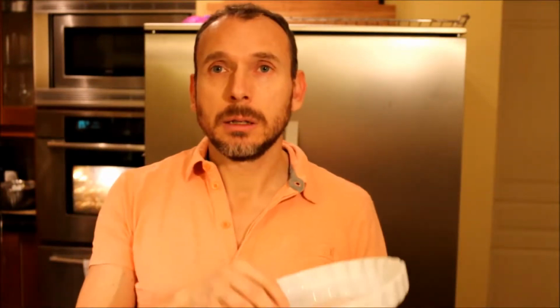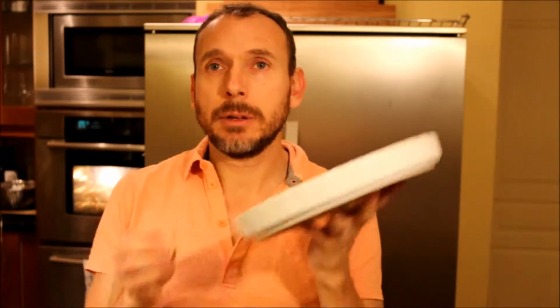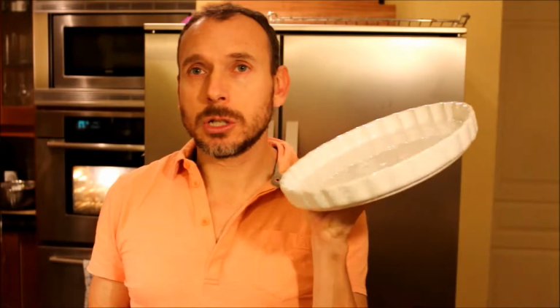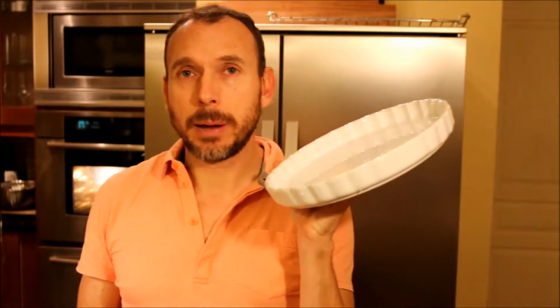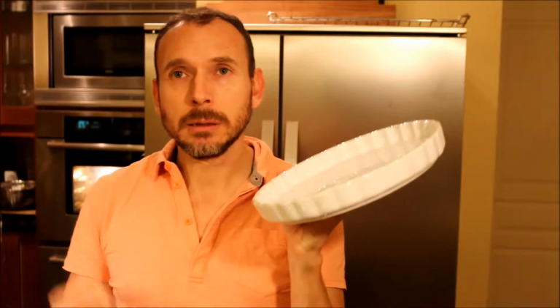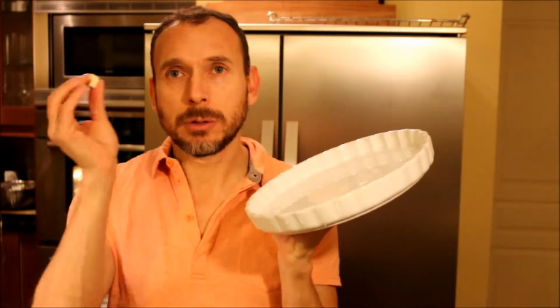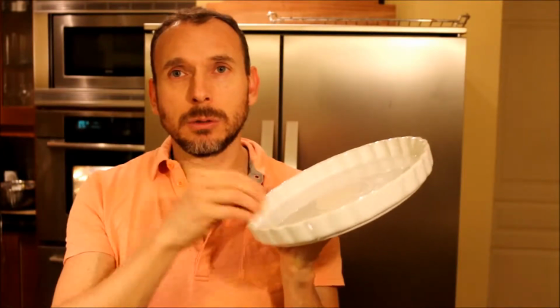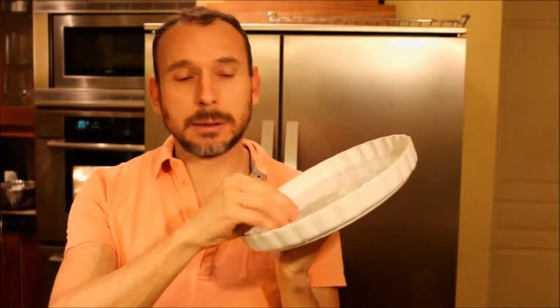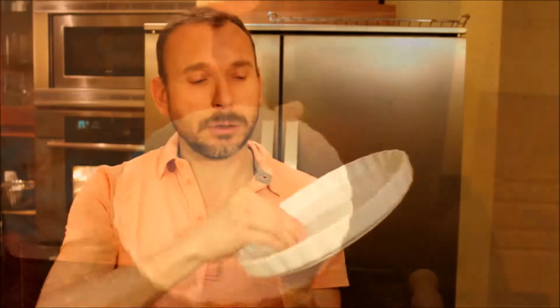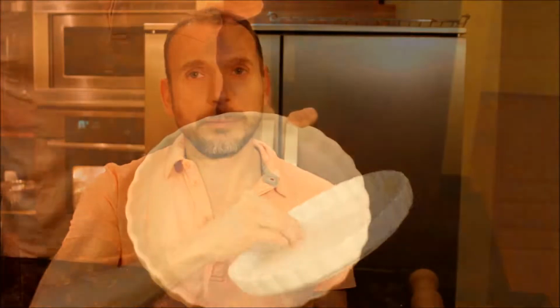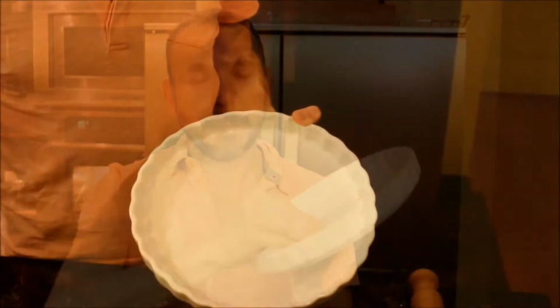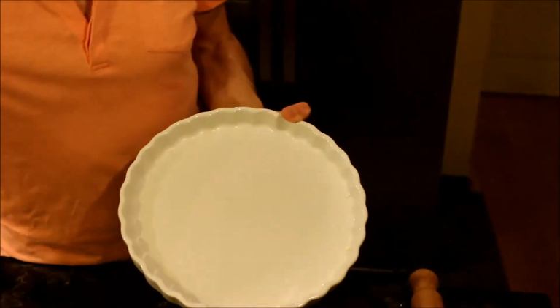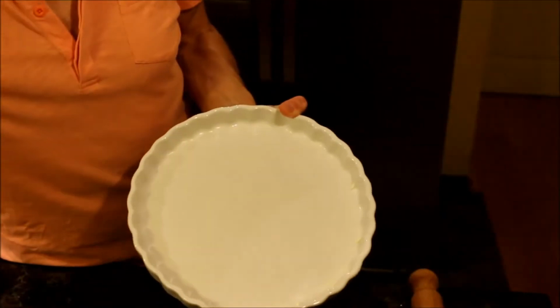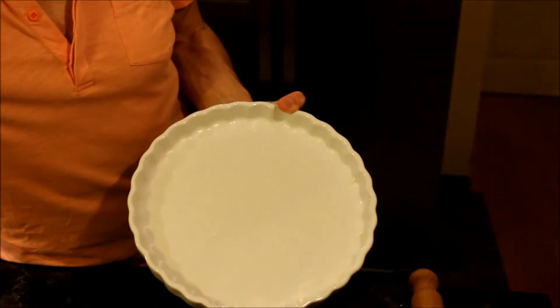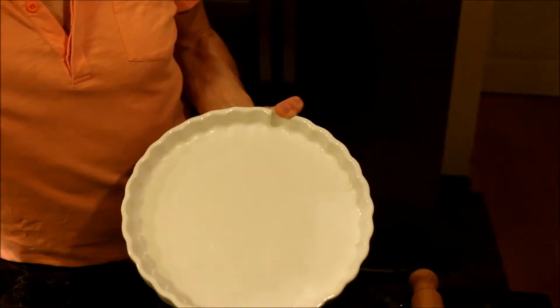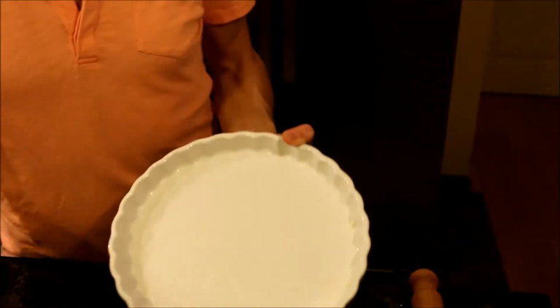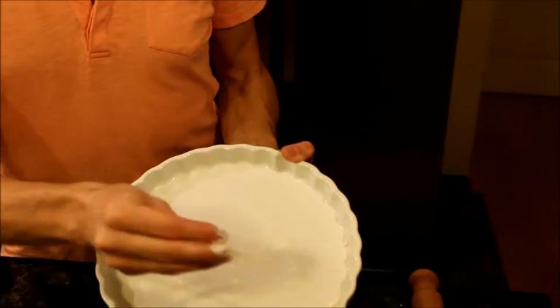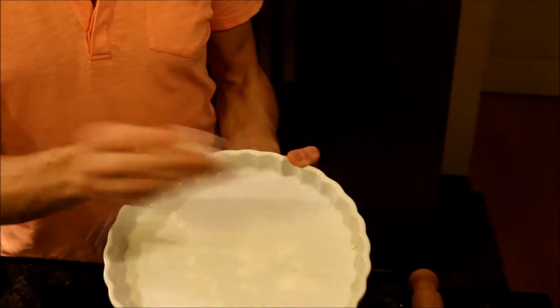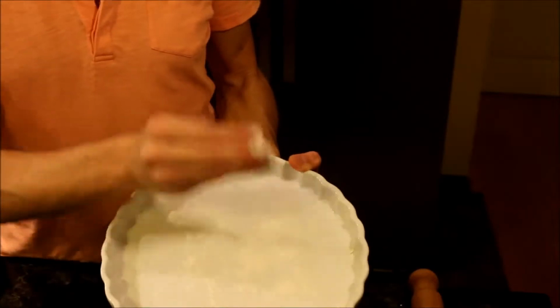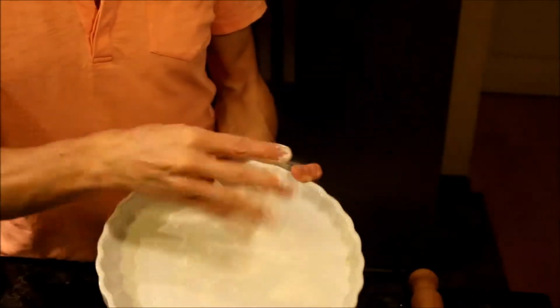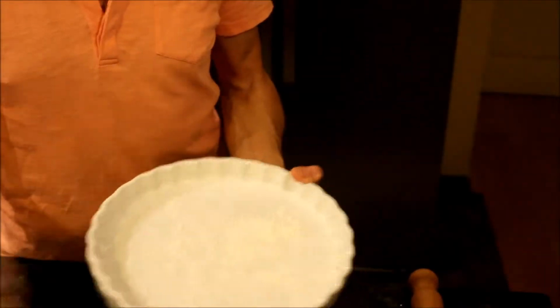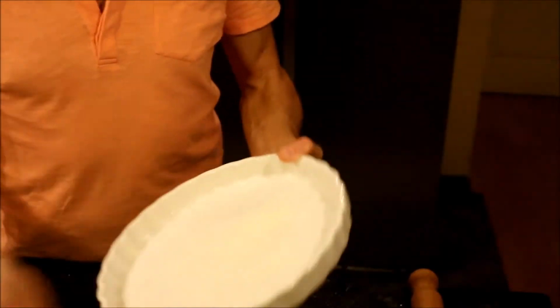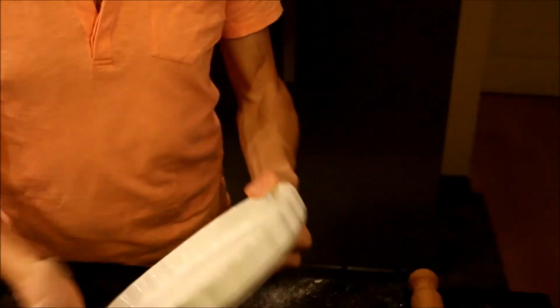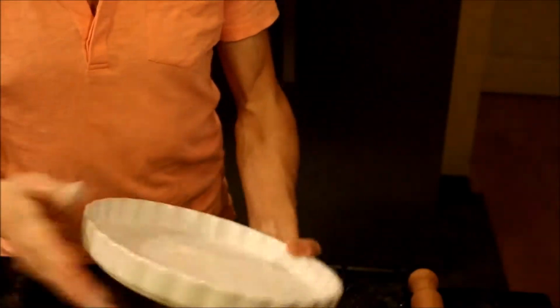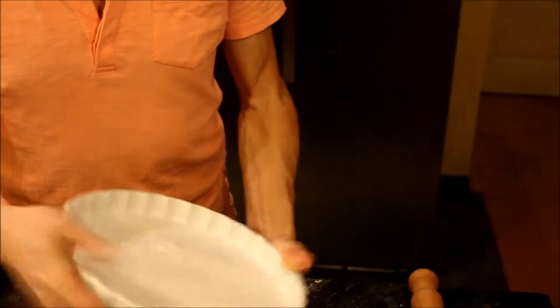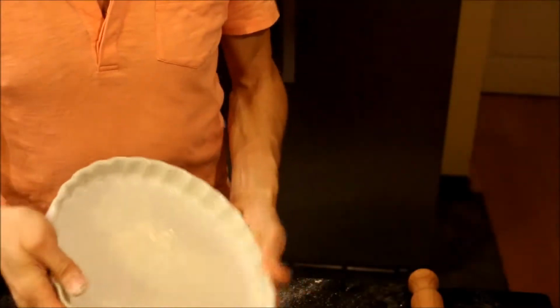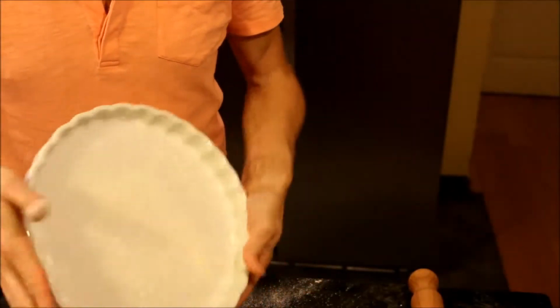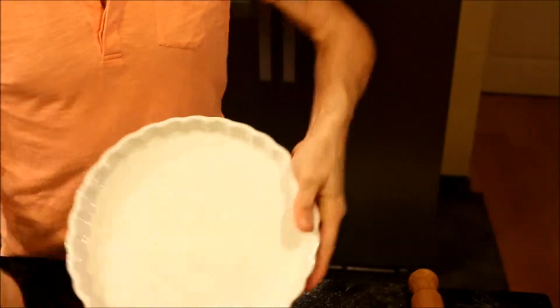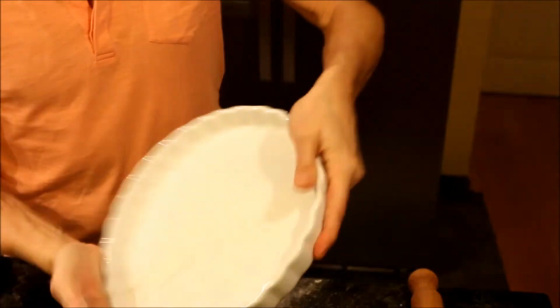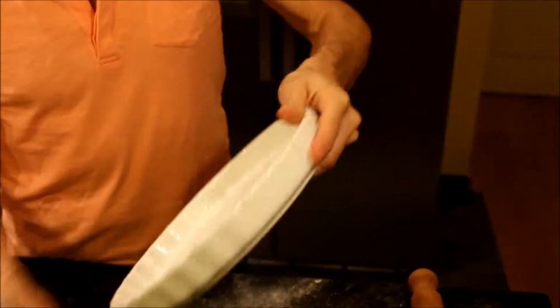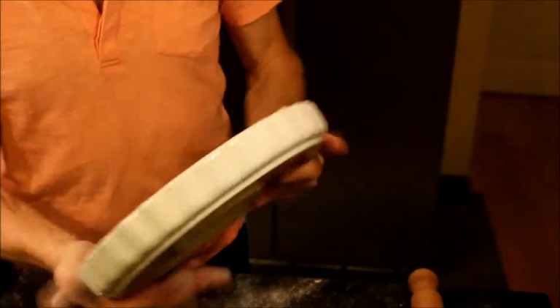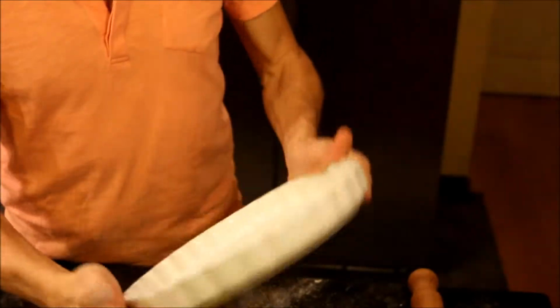We have an 11-inch pan, which we are going to butter first. It's nice and buttery — put some flour. And our pan is ready.